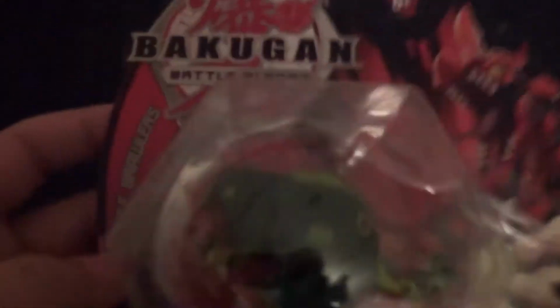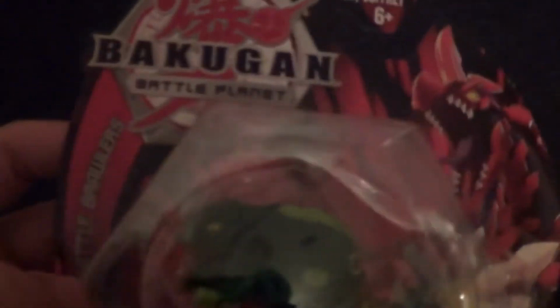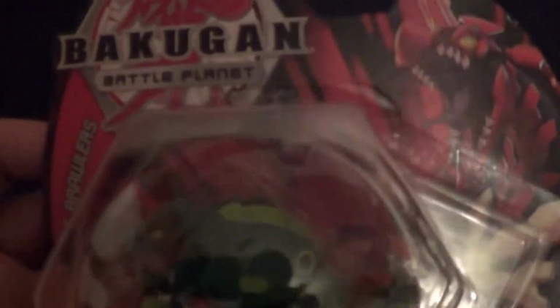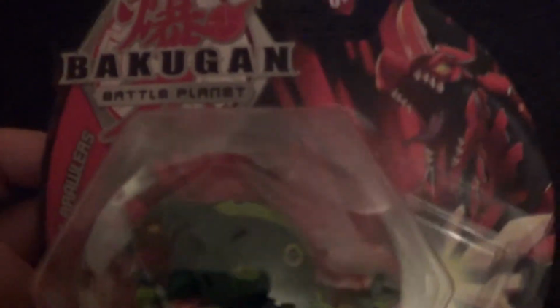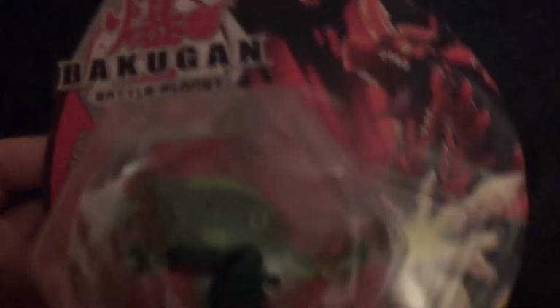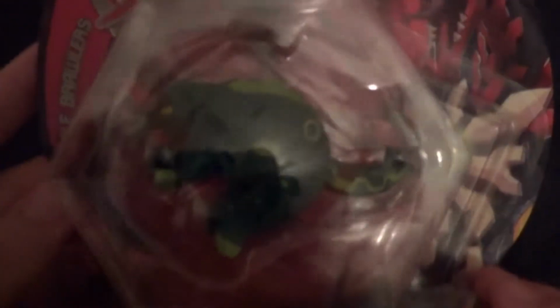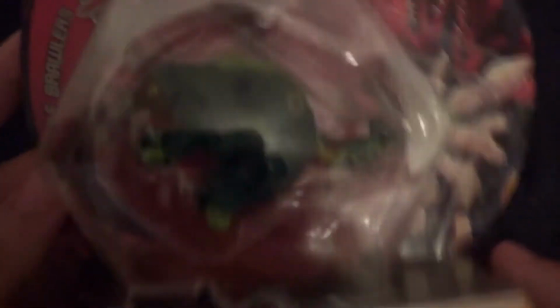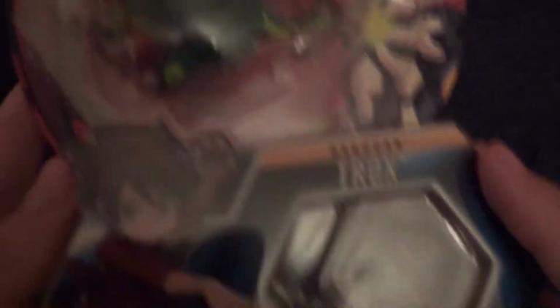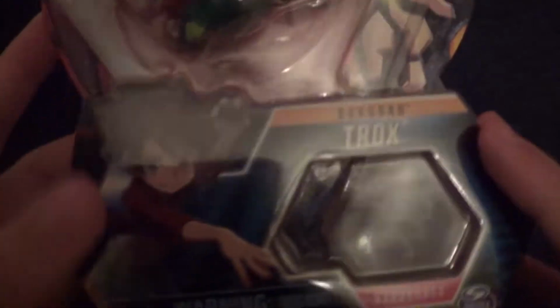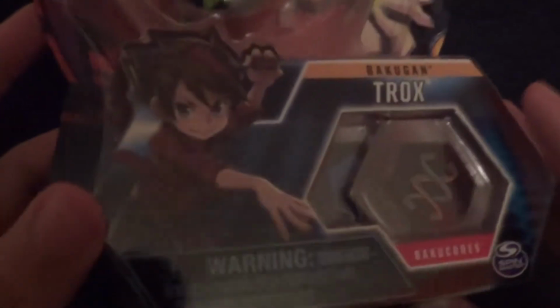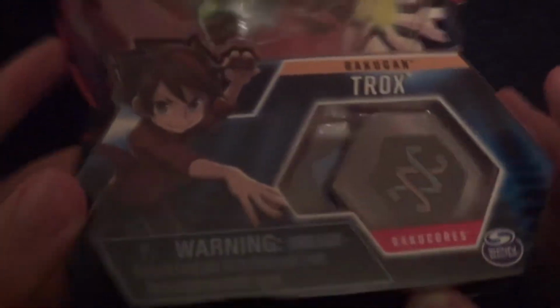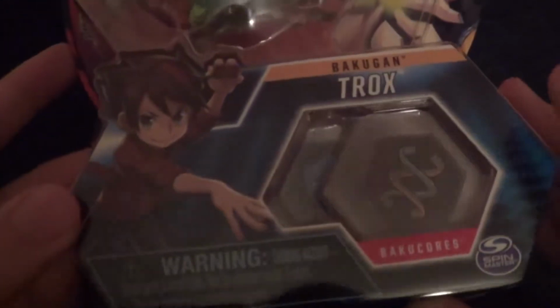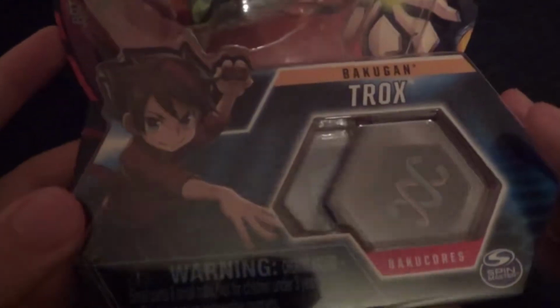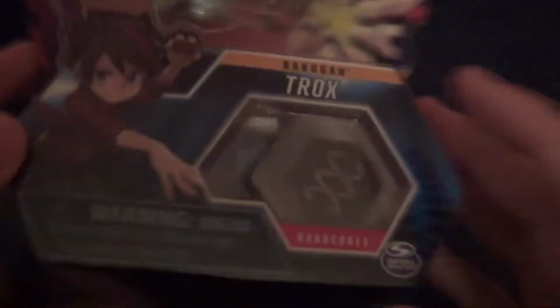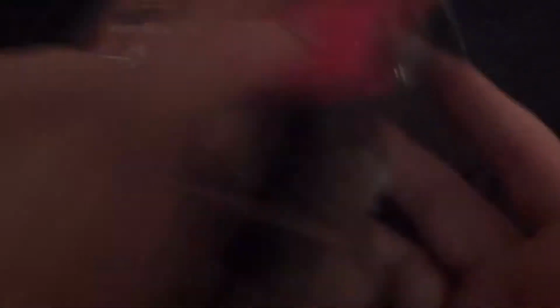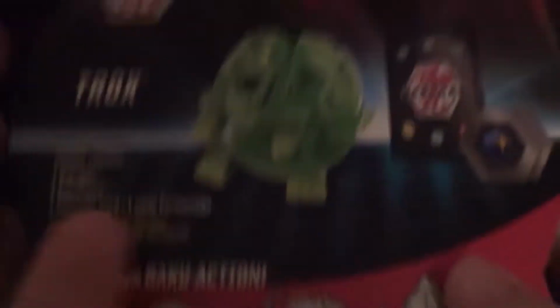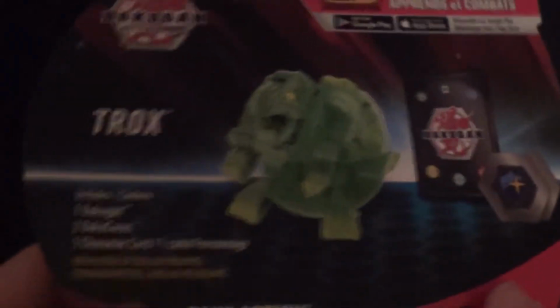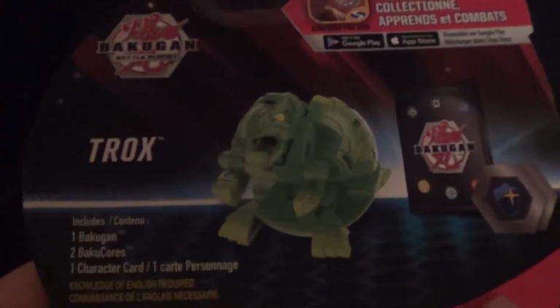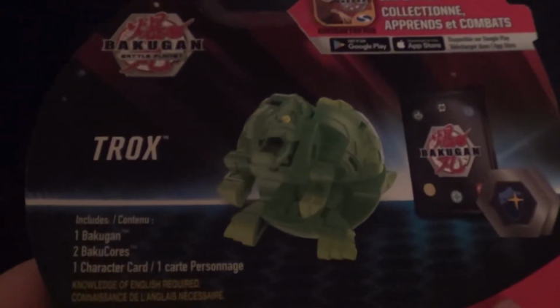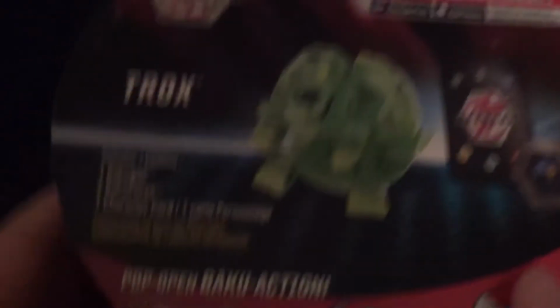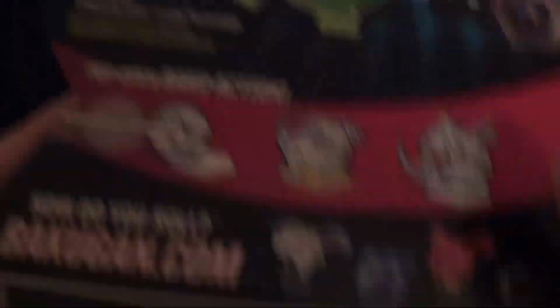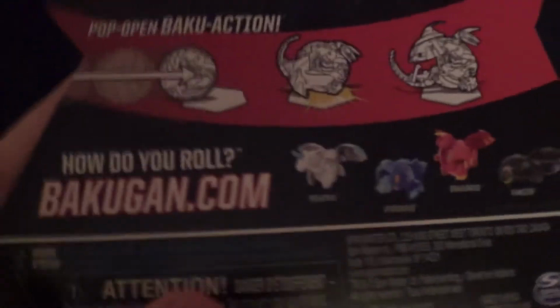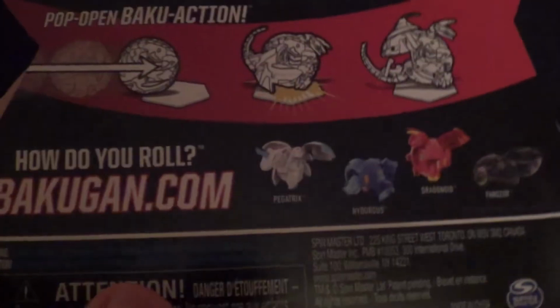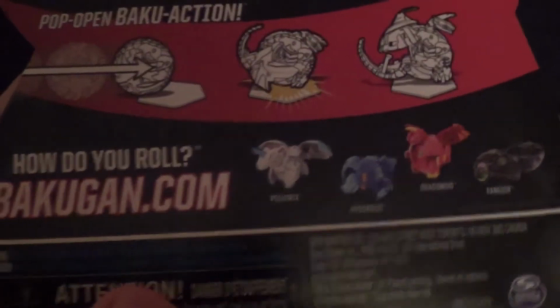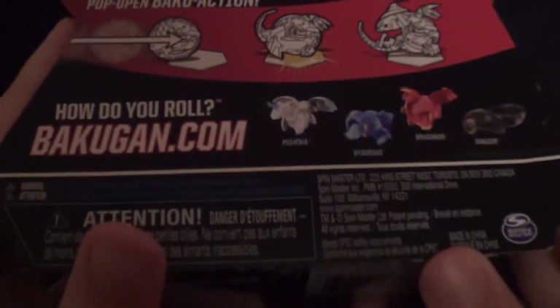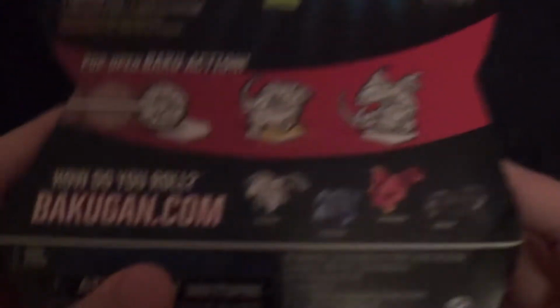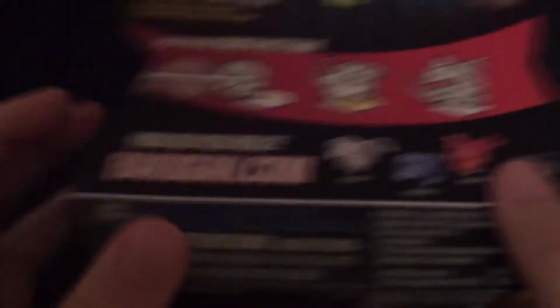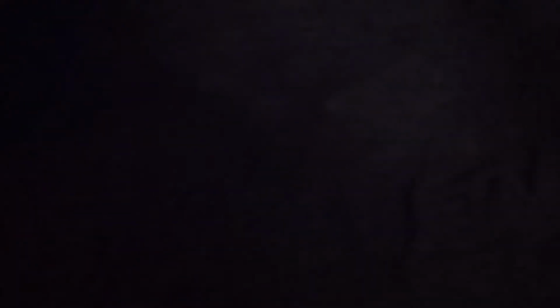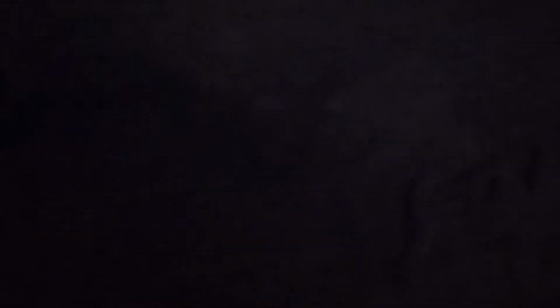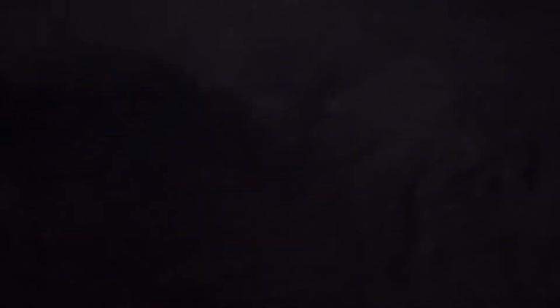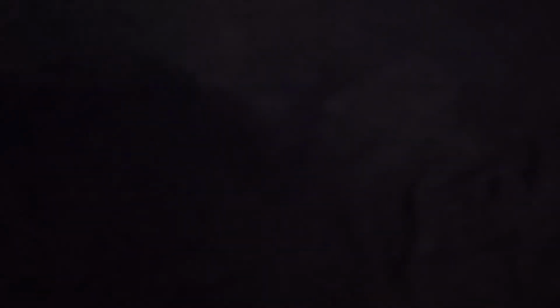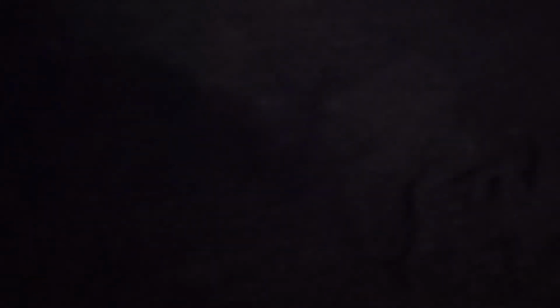Here is that. Let's see. And there's that. Alright, let us get into the unboxing.